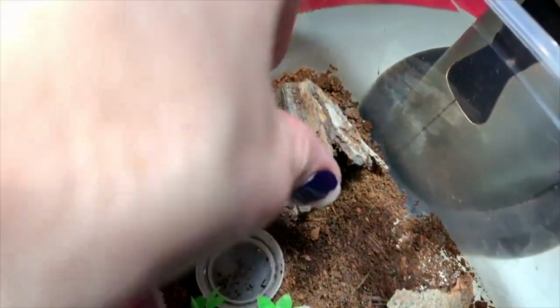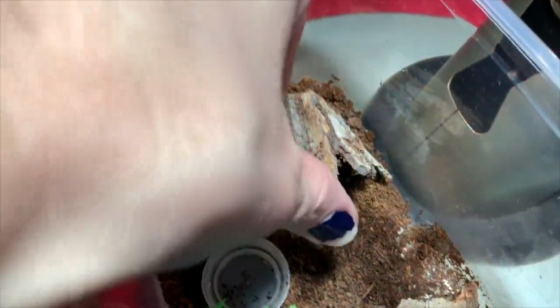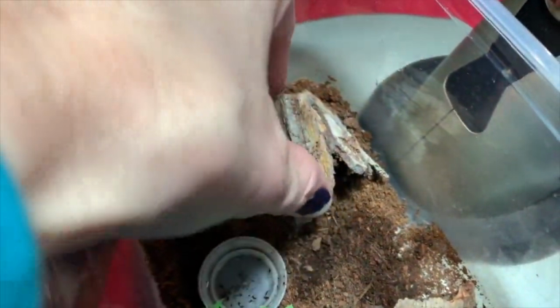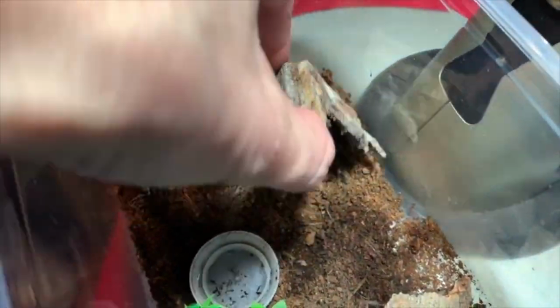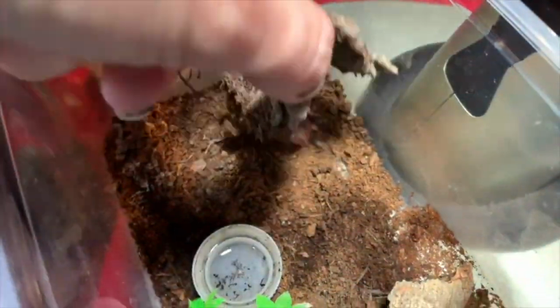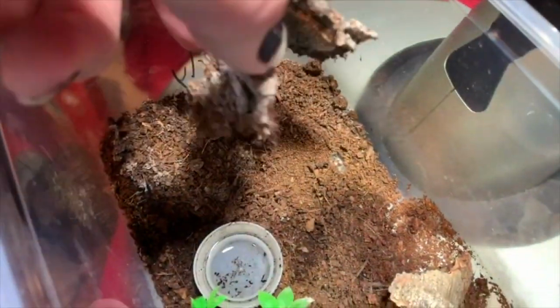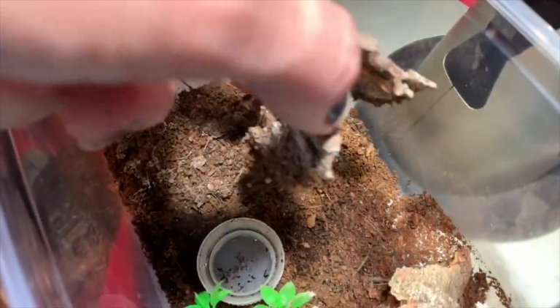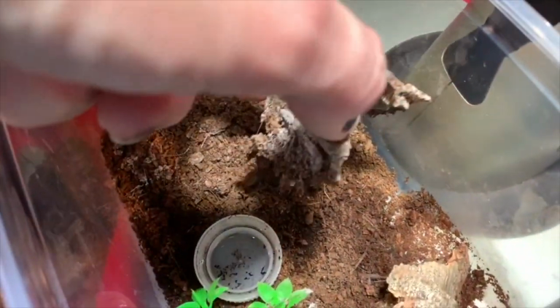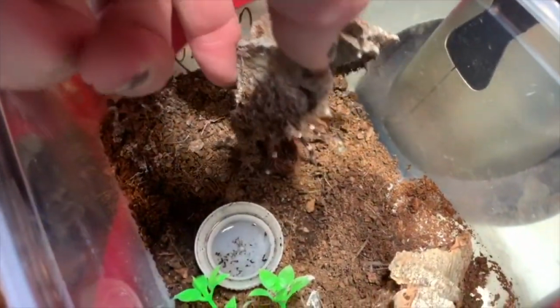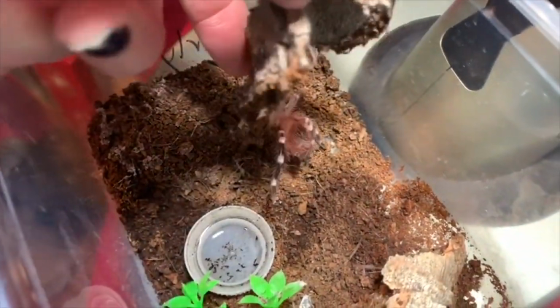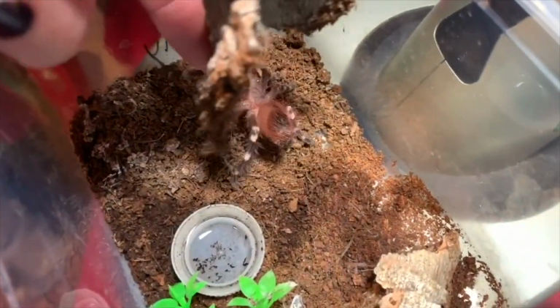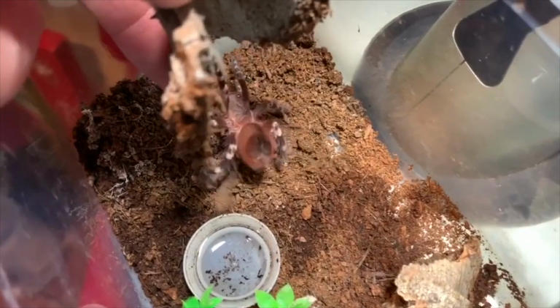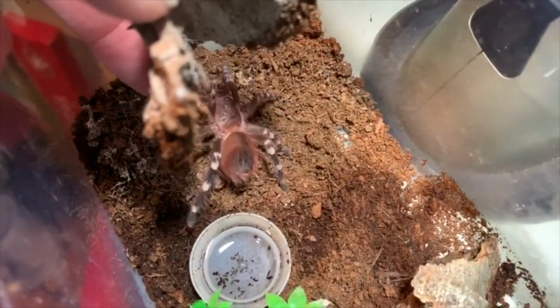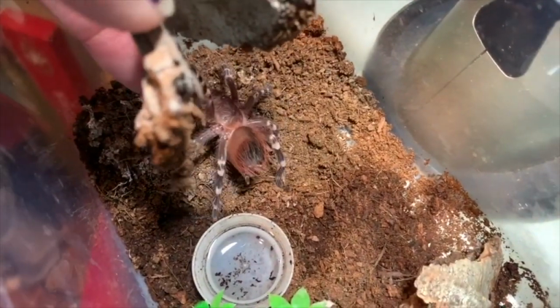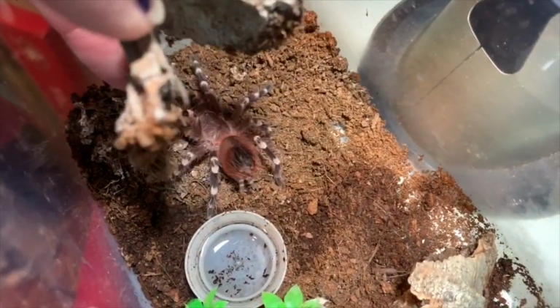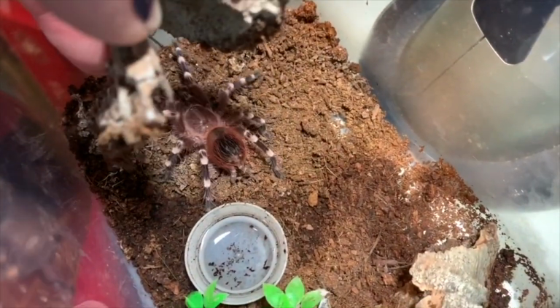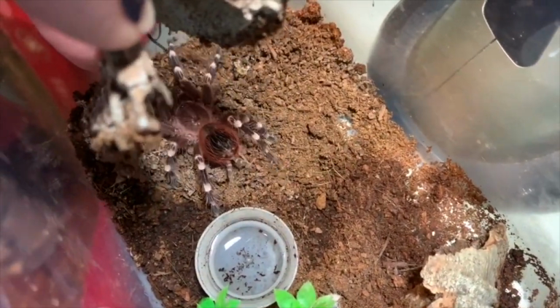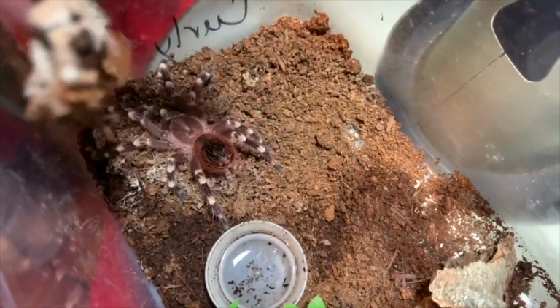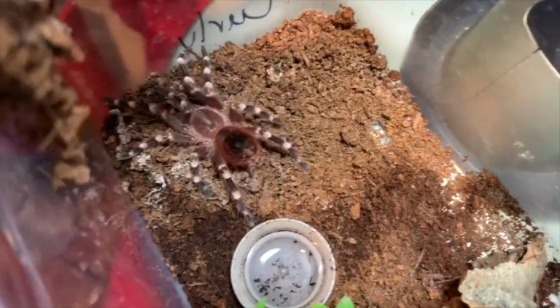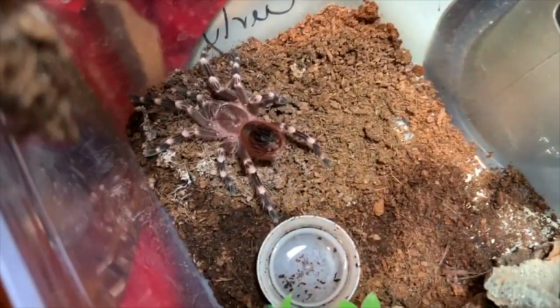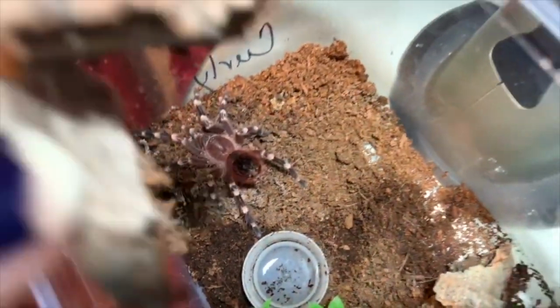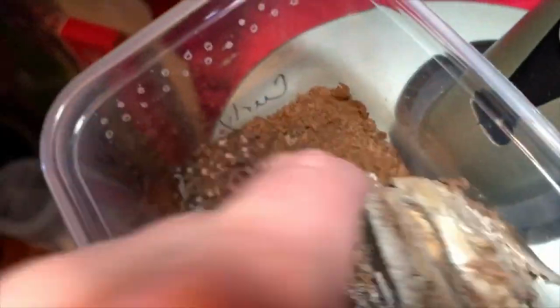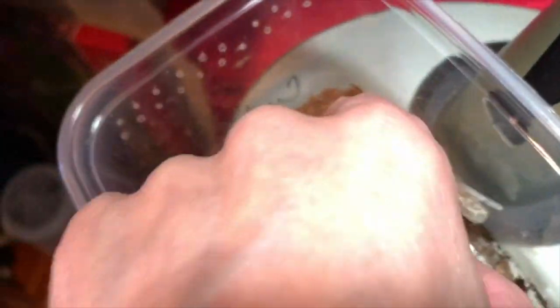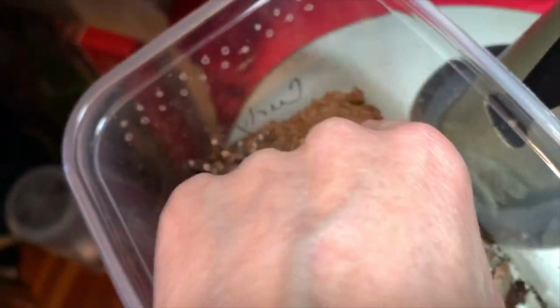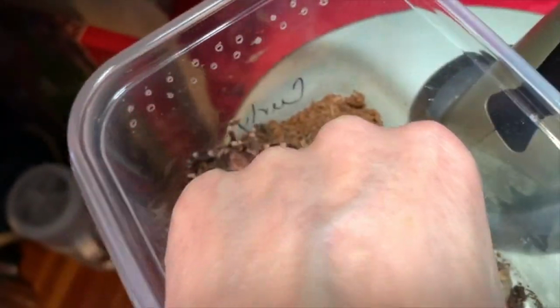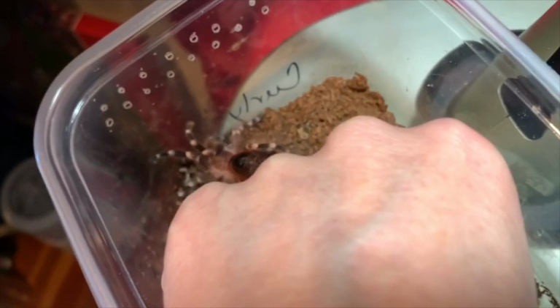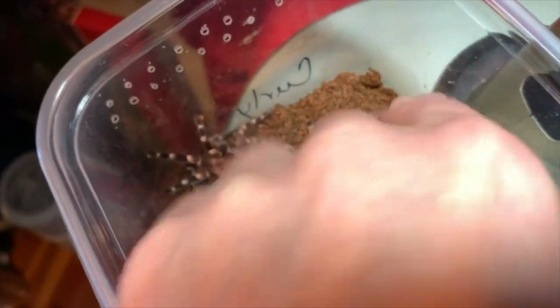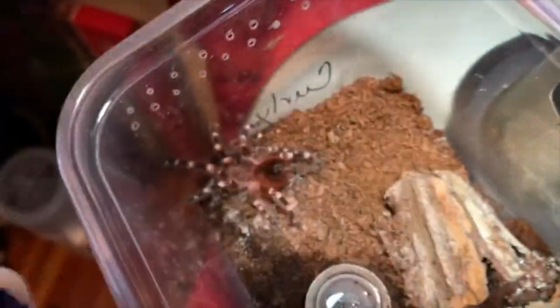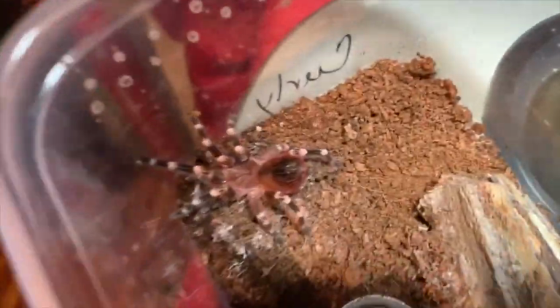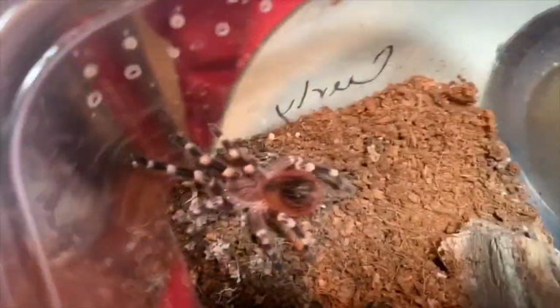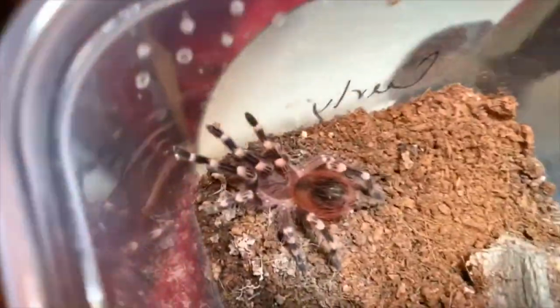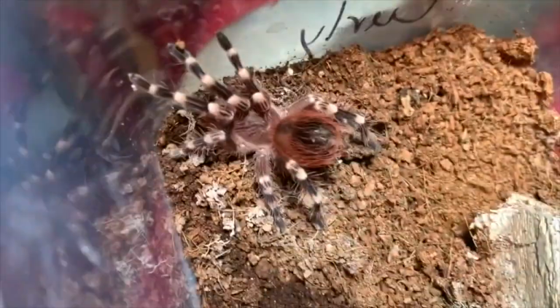He hides in his hide quite a bit. He's so cute — look at his beautiful red color. He's getting so beautiful. Or she.